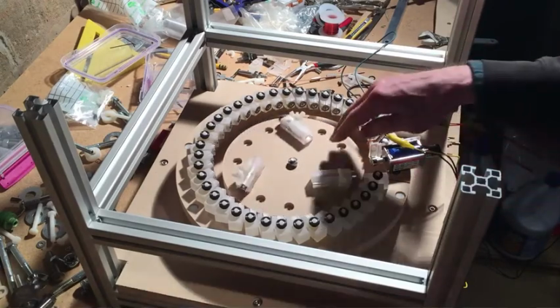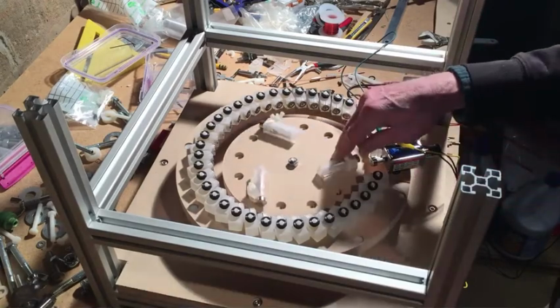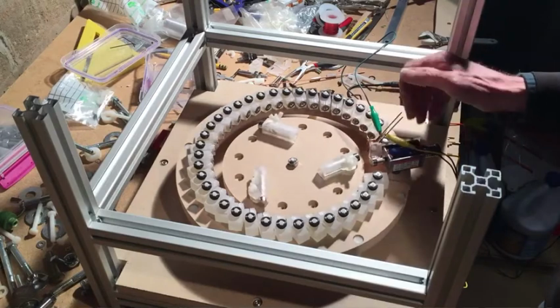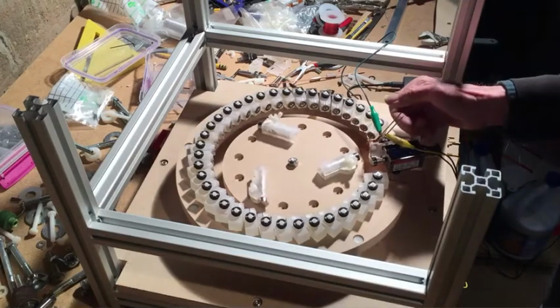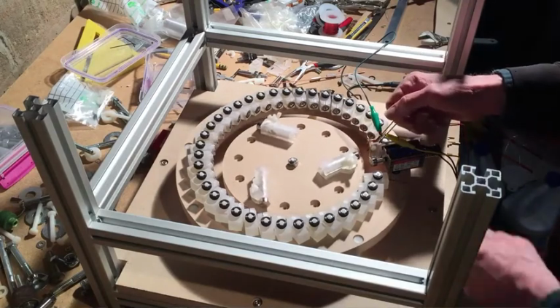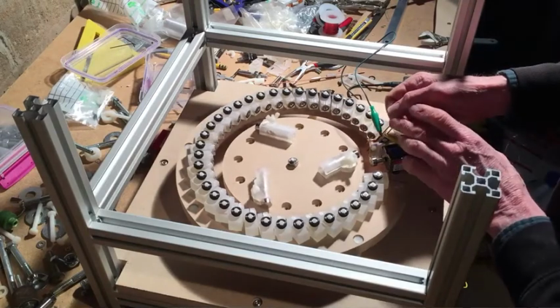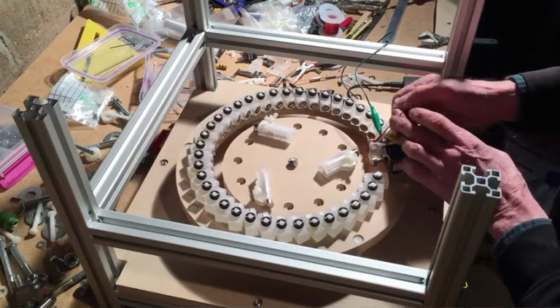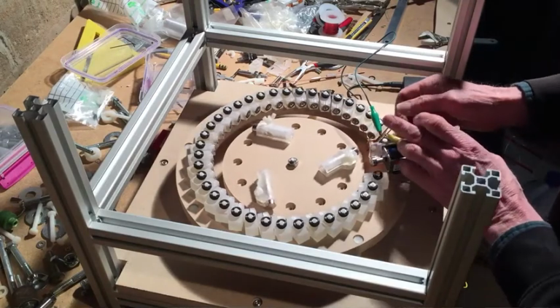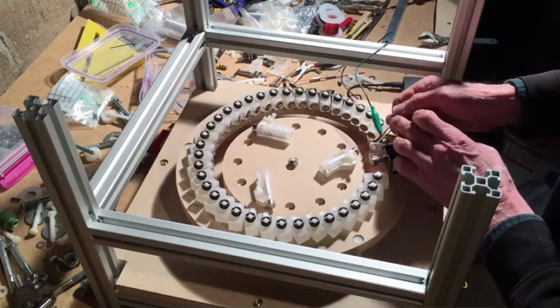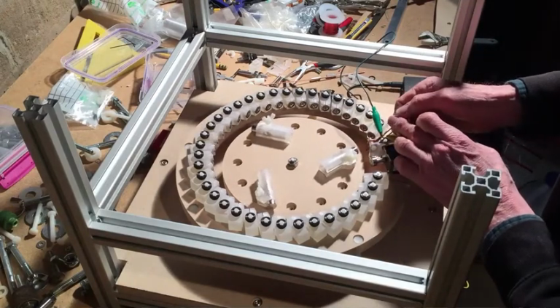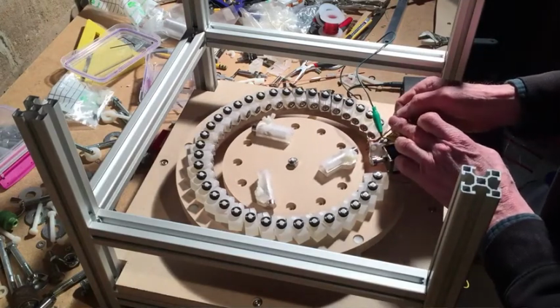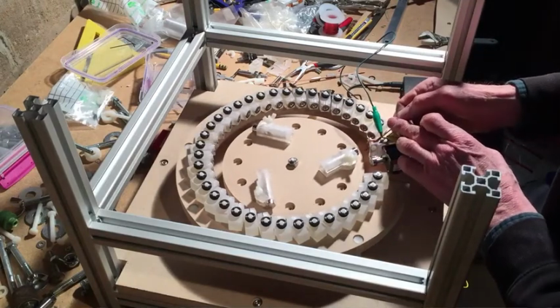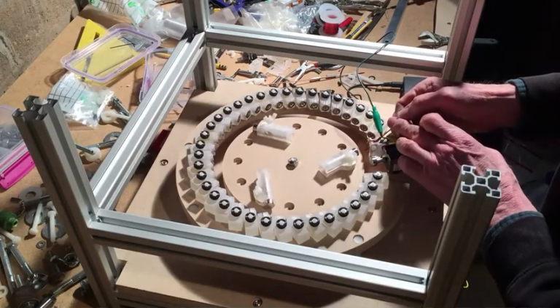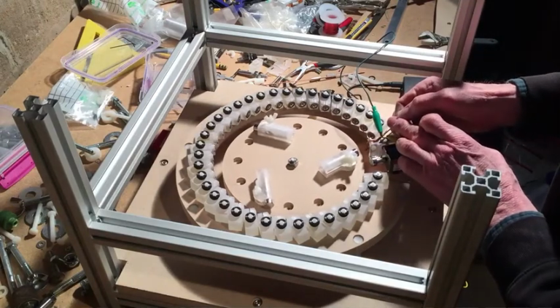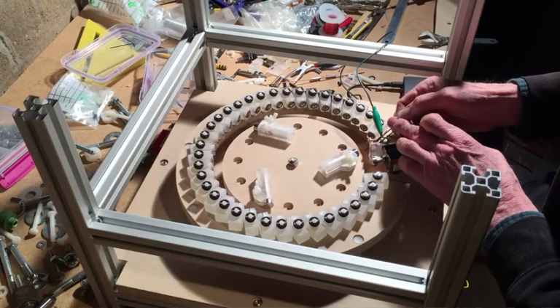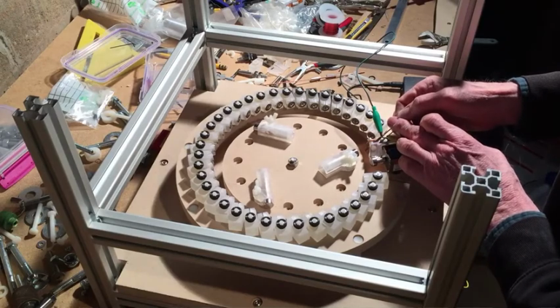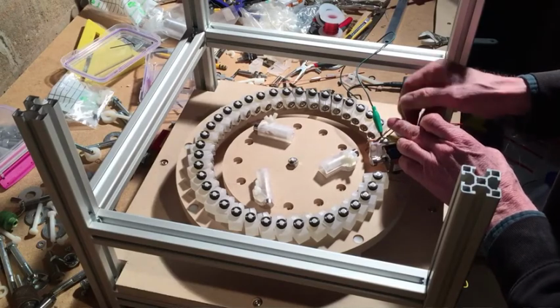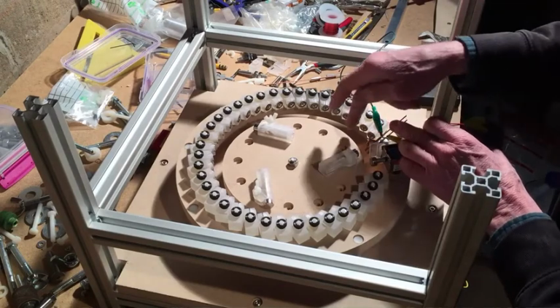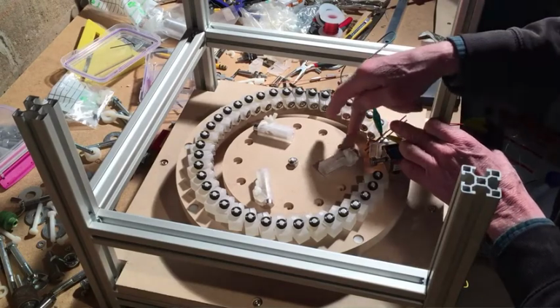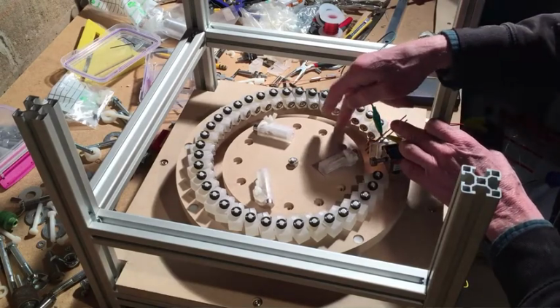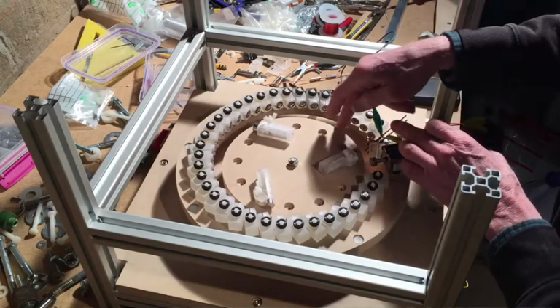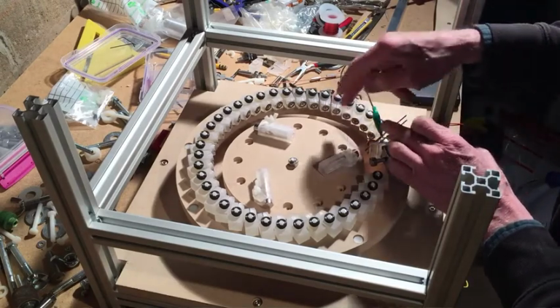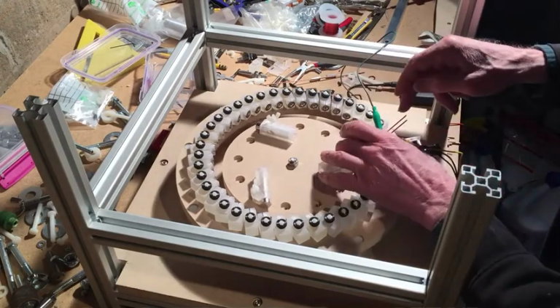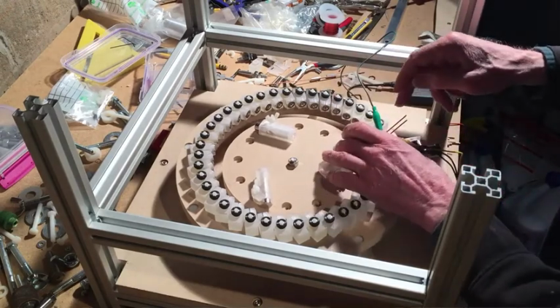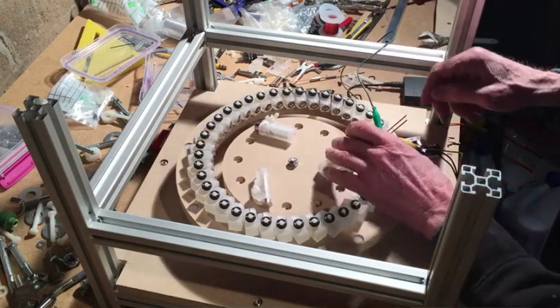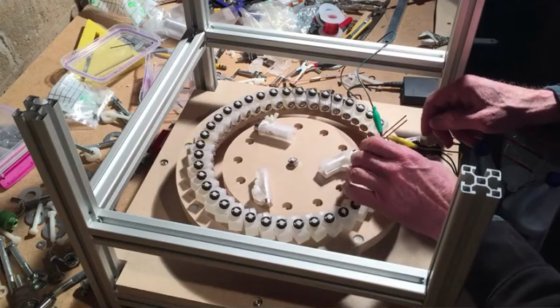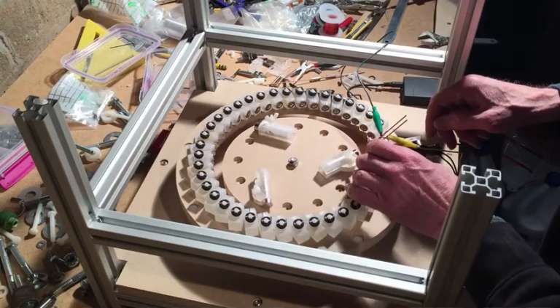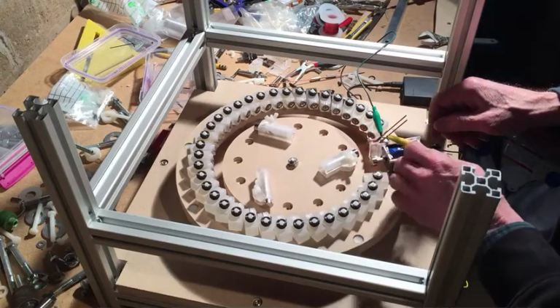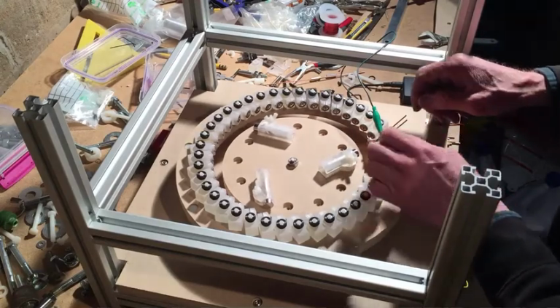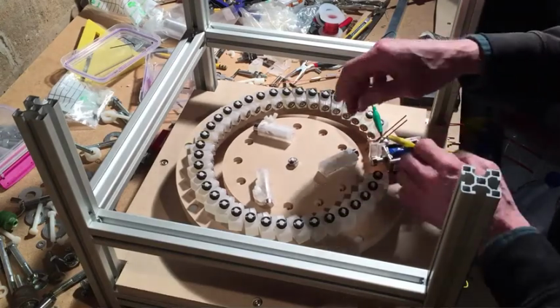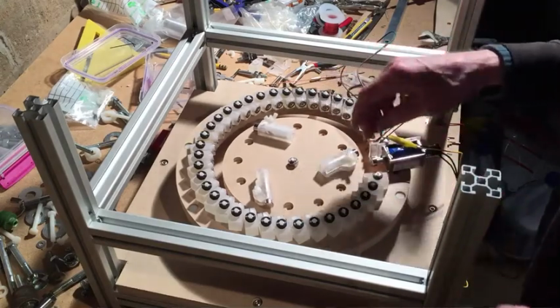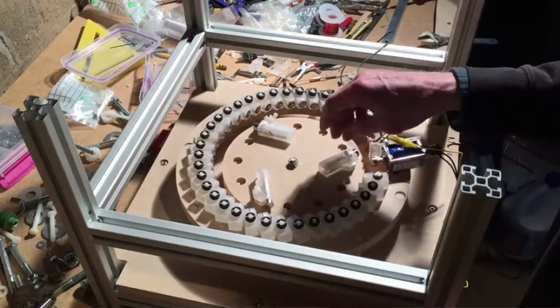The way I set this up is with a solenoid and some little spring contacts that I put against this copper foil tape. It's a very funky setup.